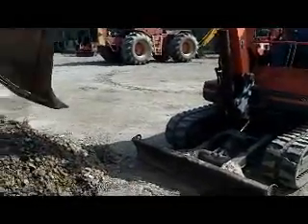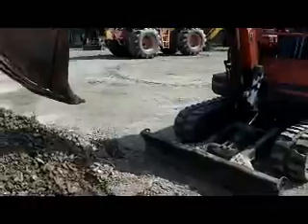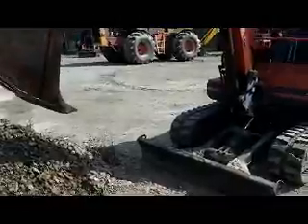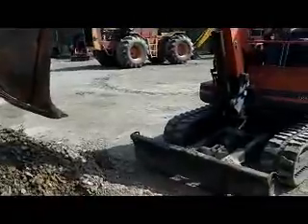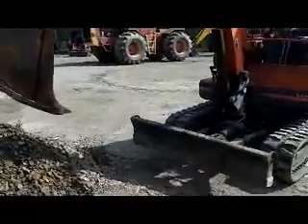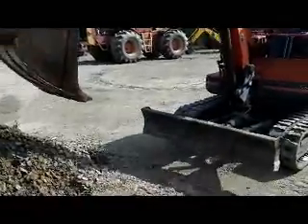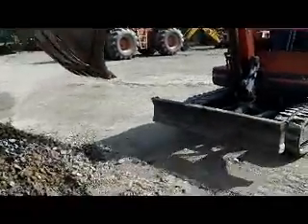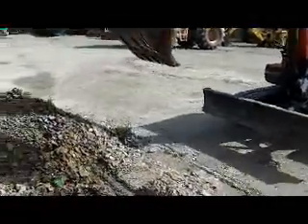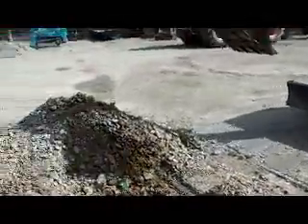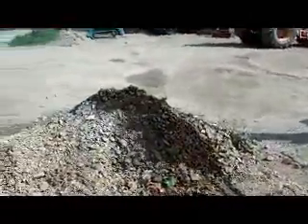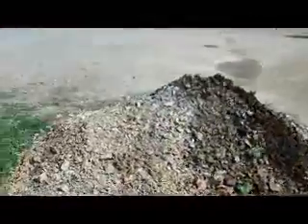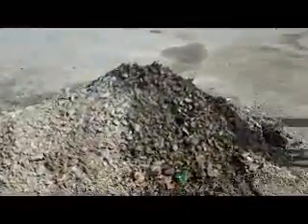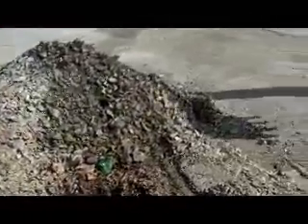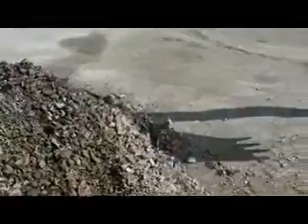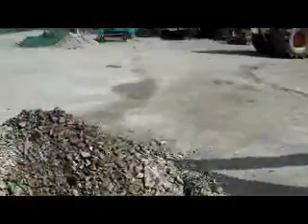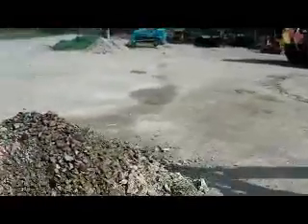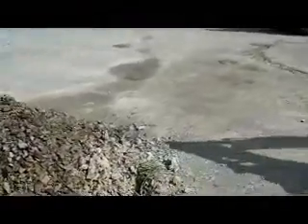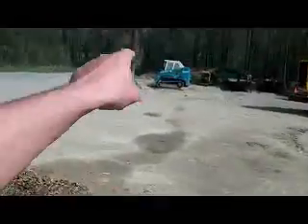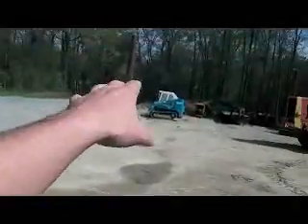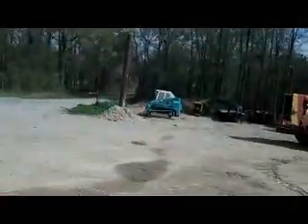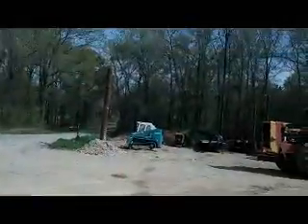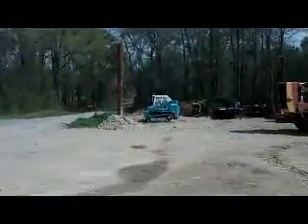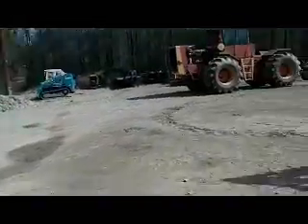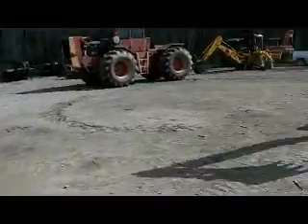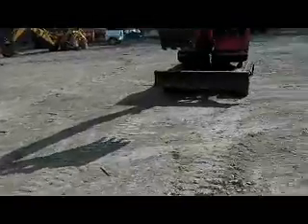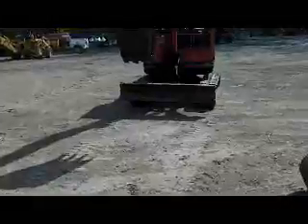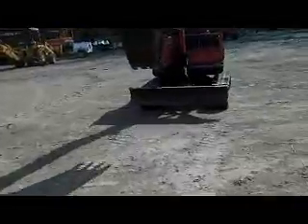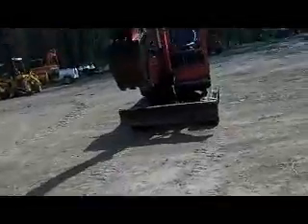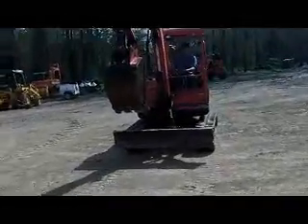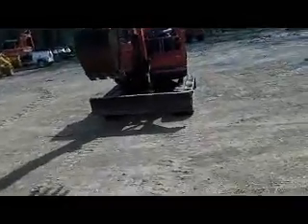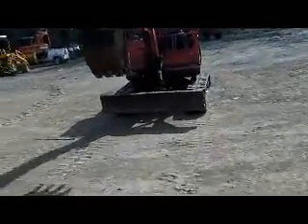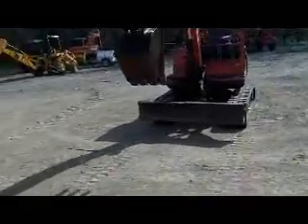Turntable's in good shape. We ran this machine about two to three hours doing all this work here. We've smoothed all this out downhill, putting some fencing up. An excellent running machine, boys and girls.